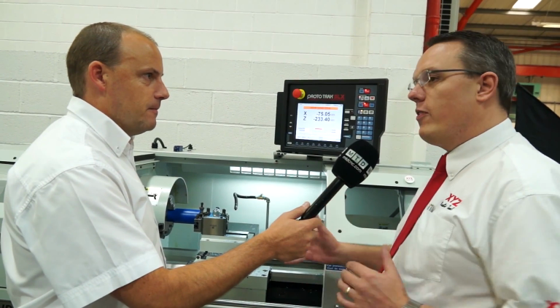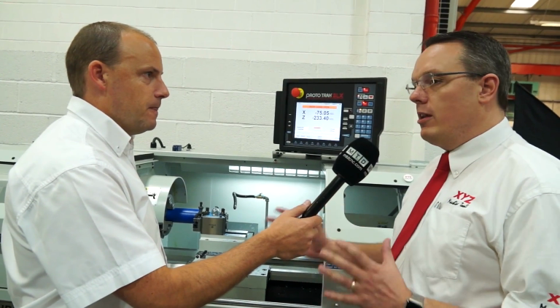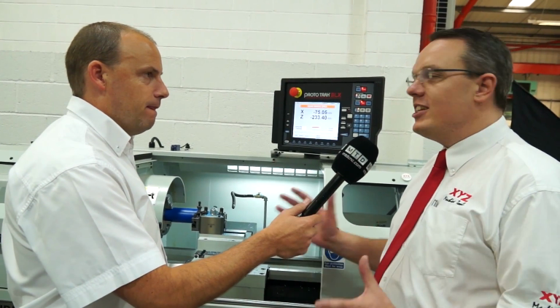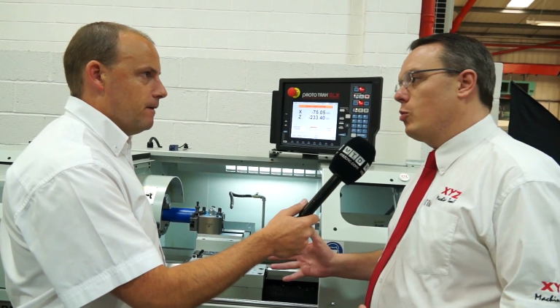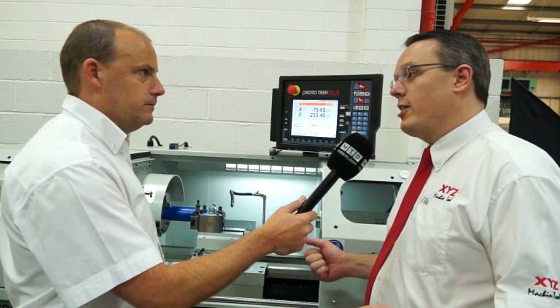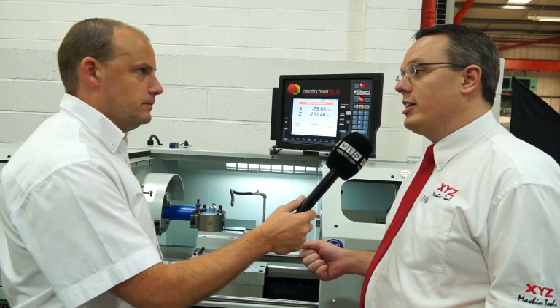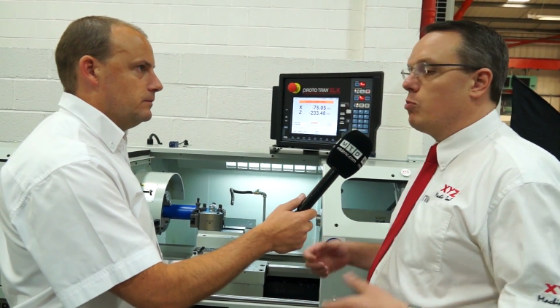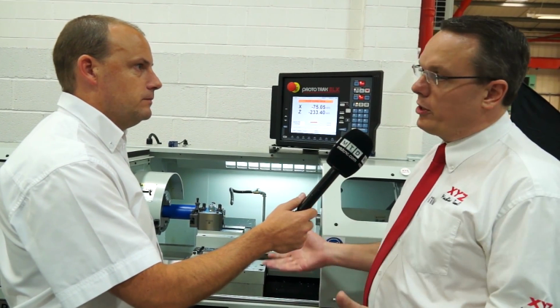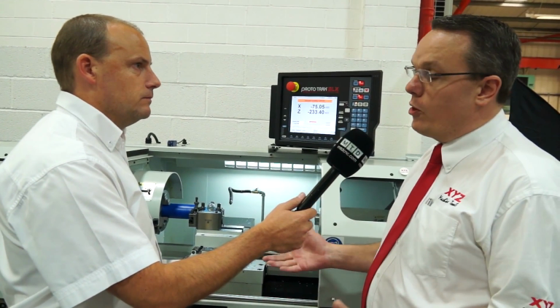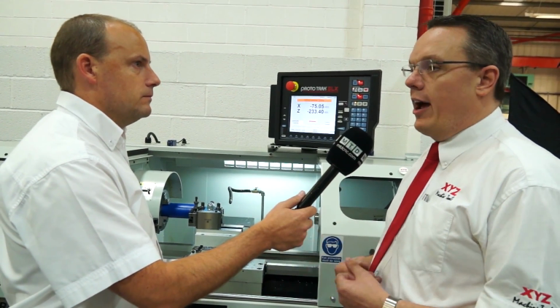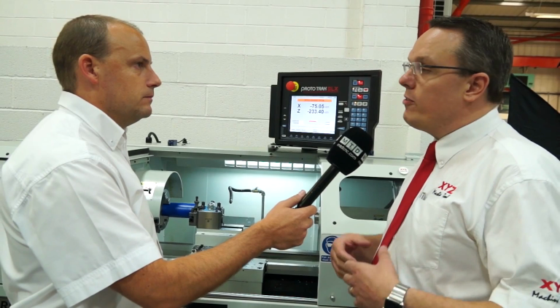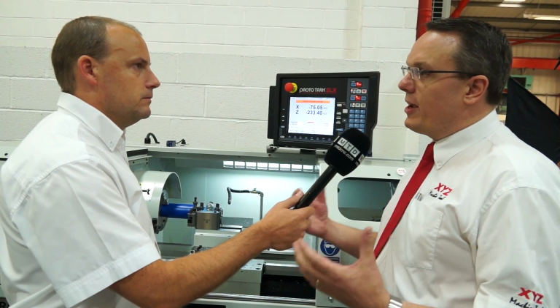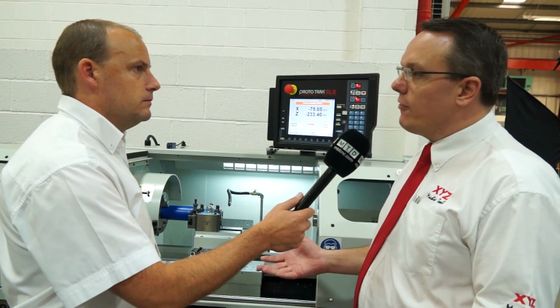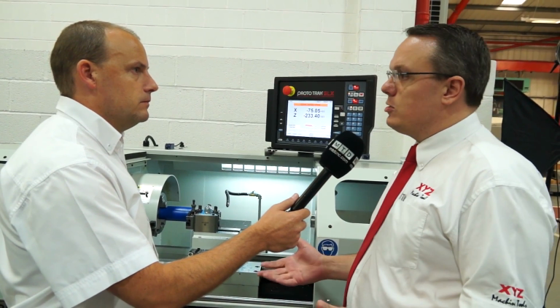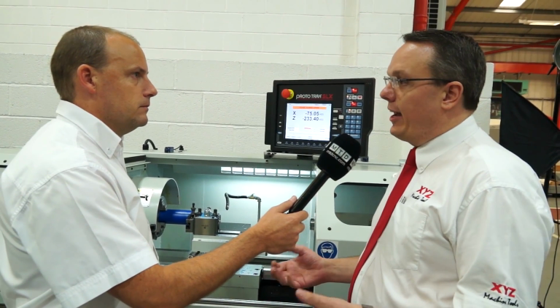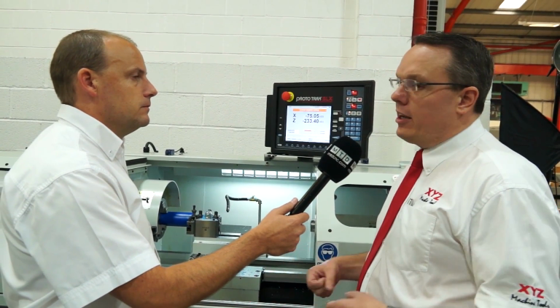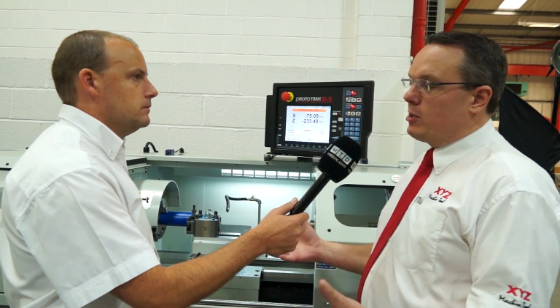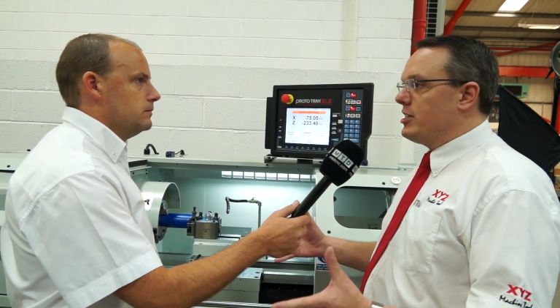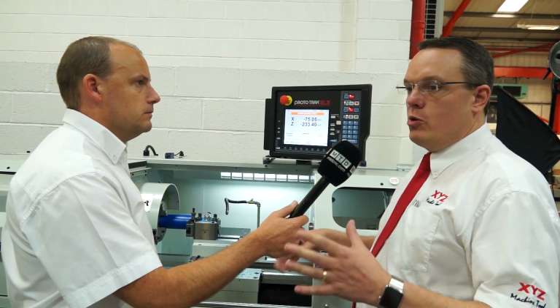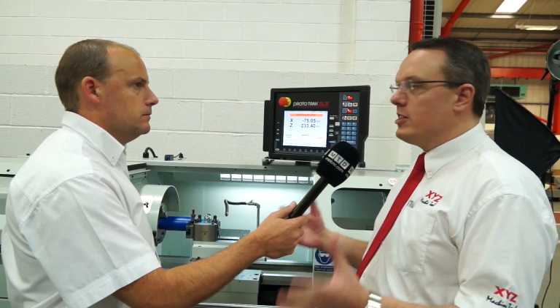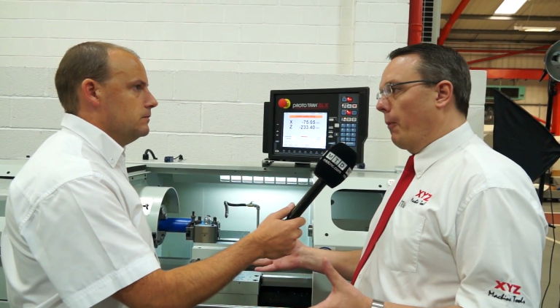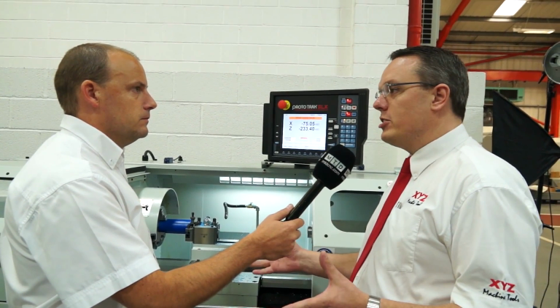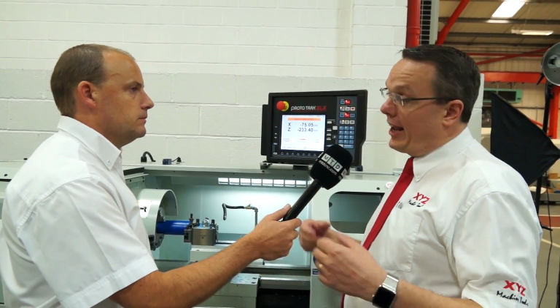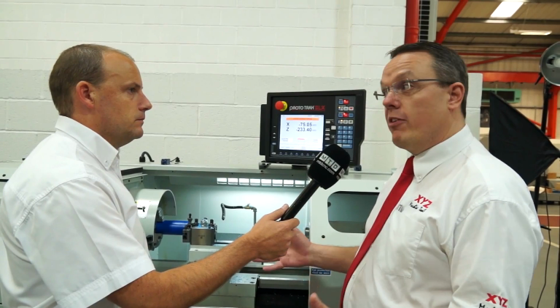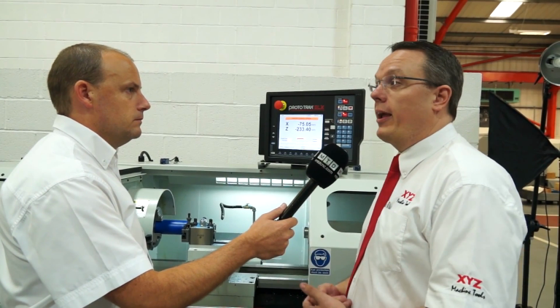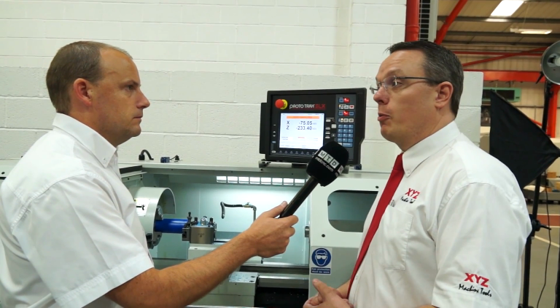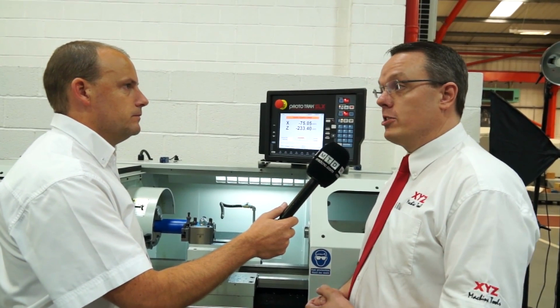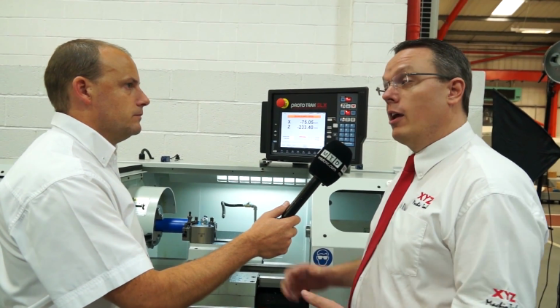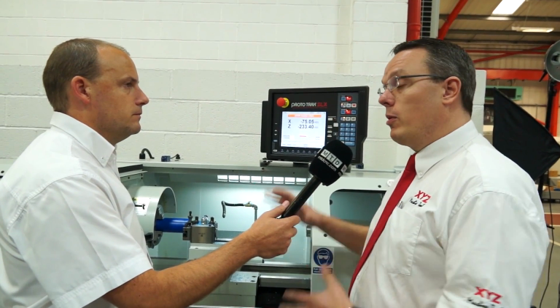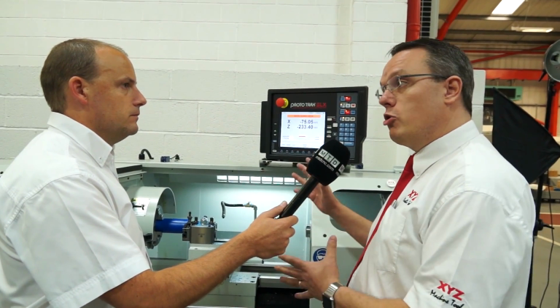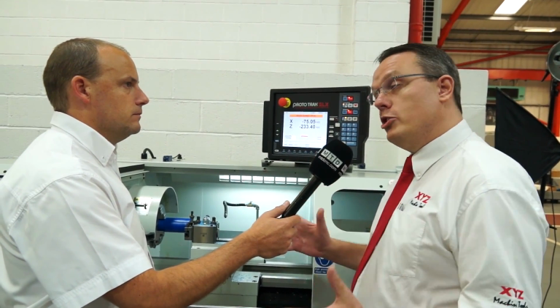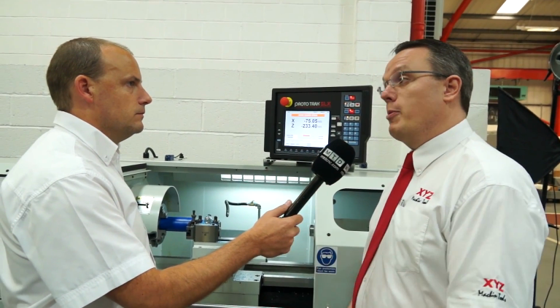We have listened to what the manual machinist does and watched what they do, and we've tried to make their life as easy as we can. These manual machinists do very simple operations, but they can get very complicated with their operations as well. We wanted a control that could suit everybody.